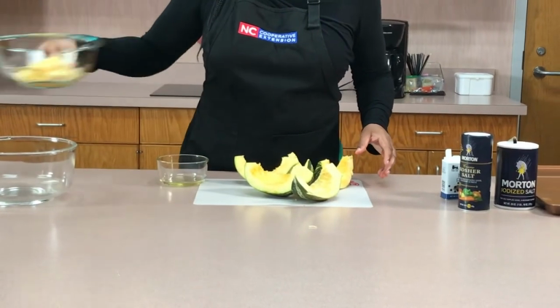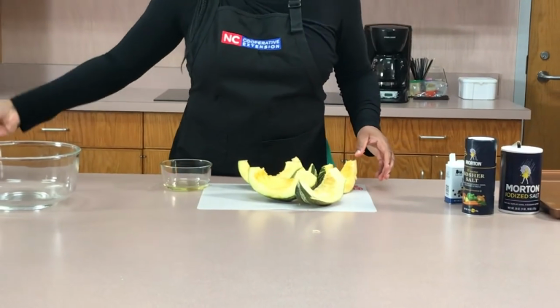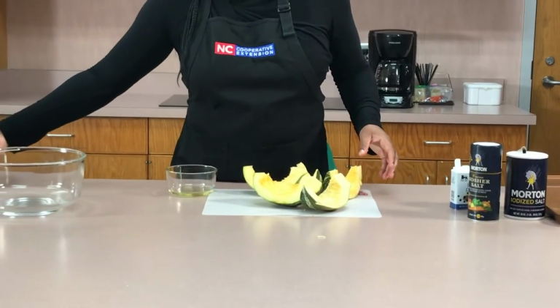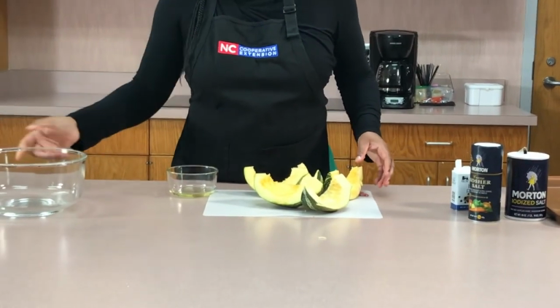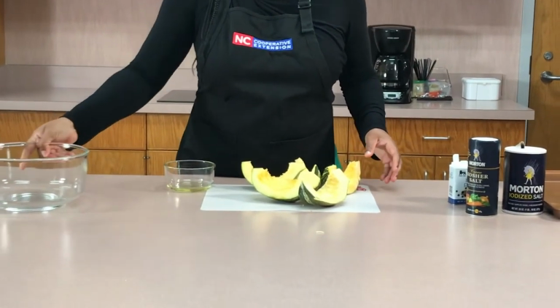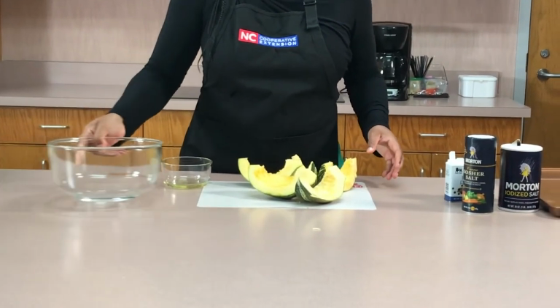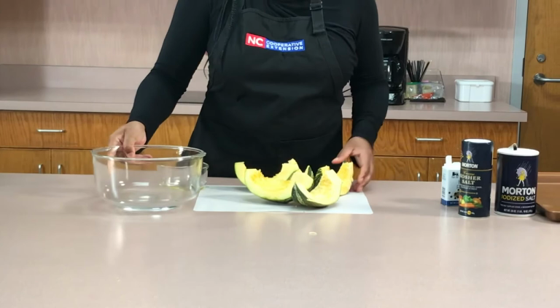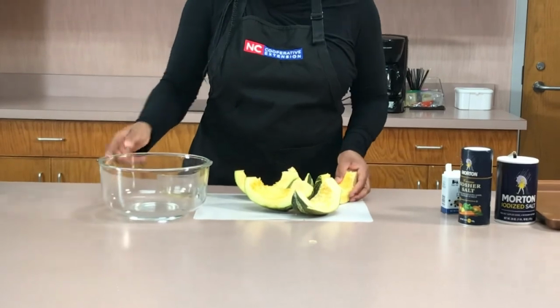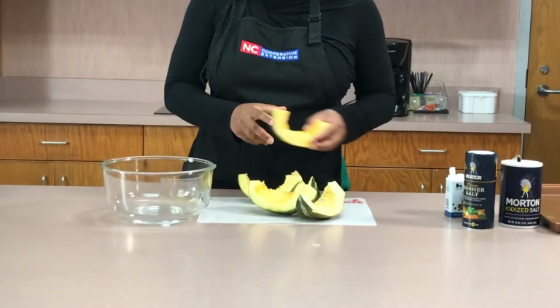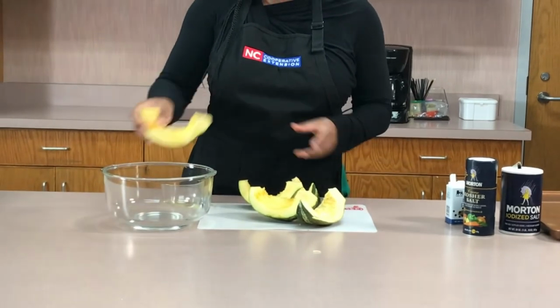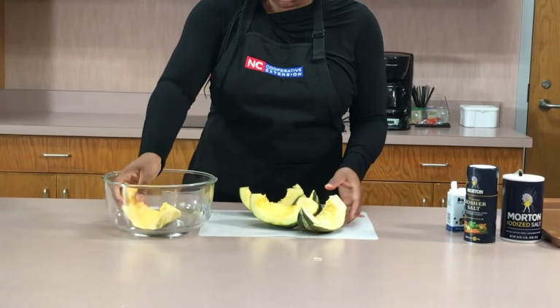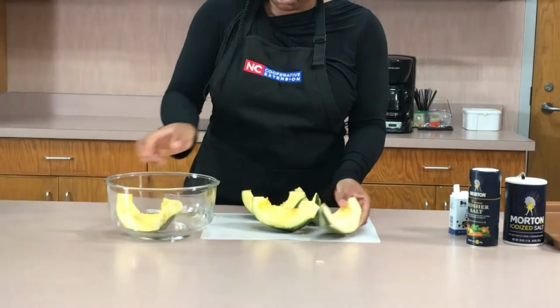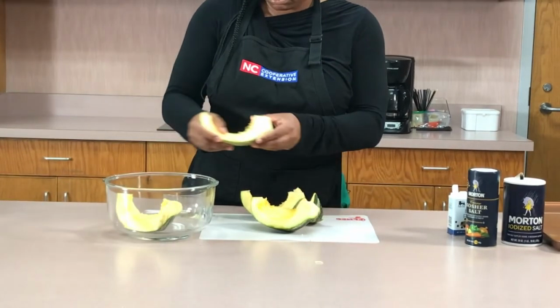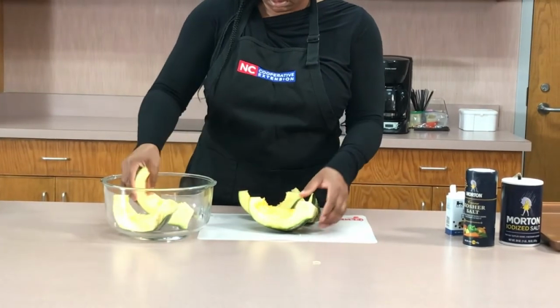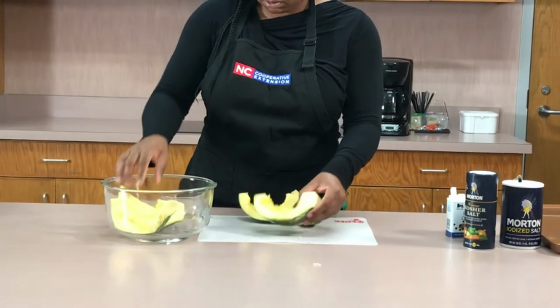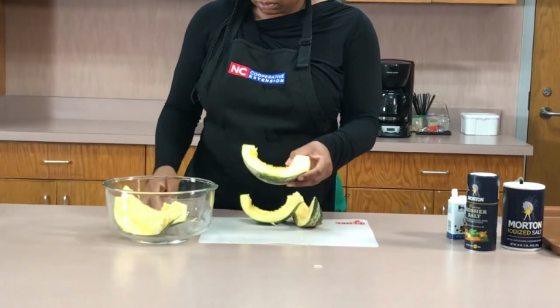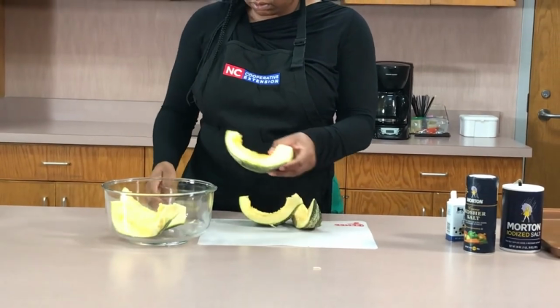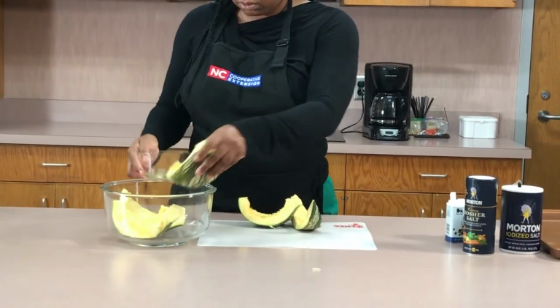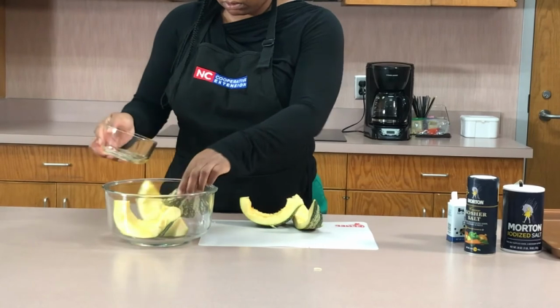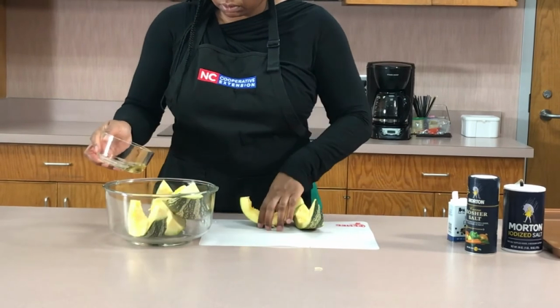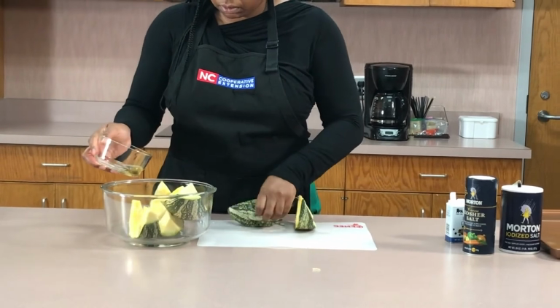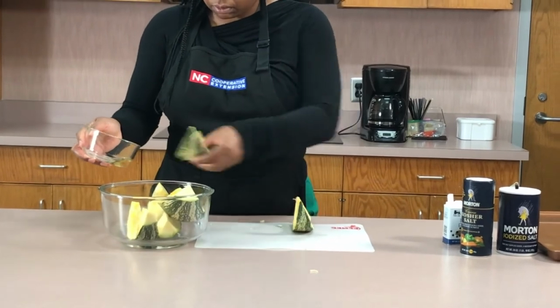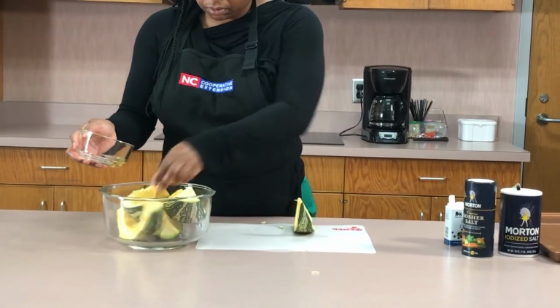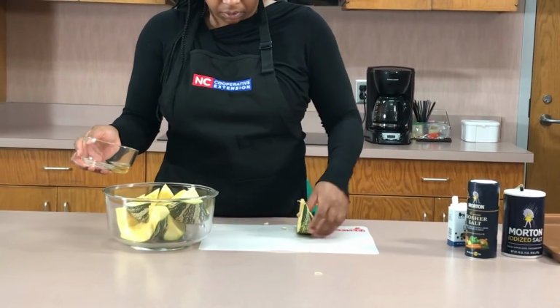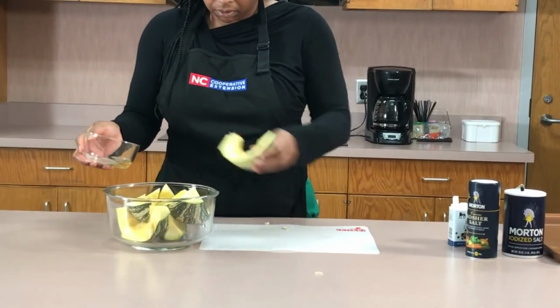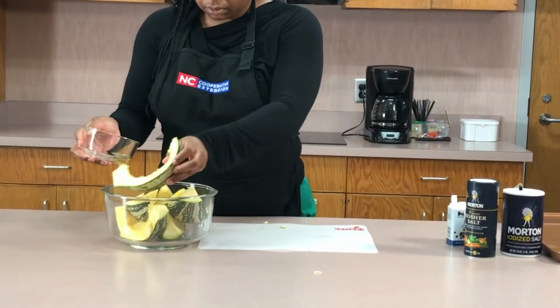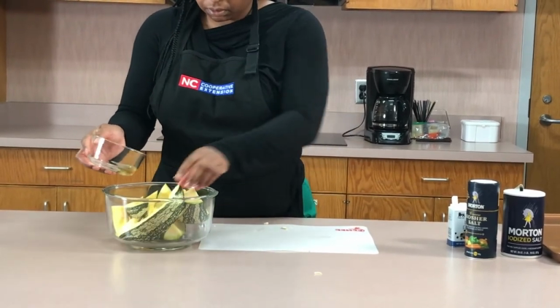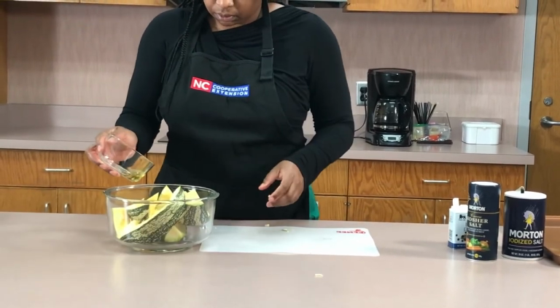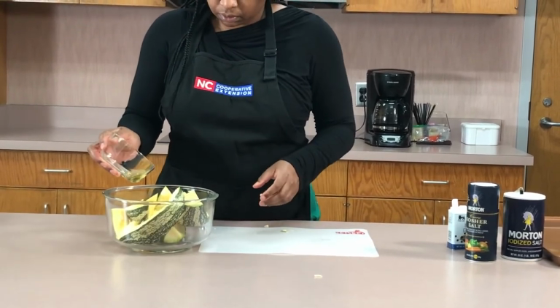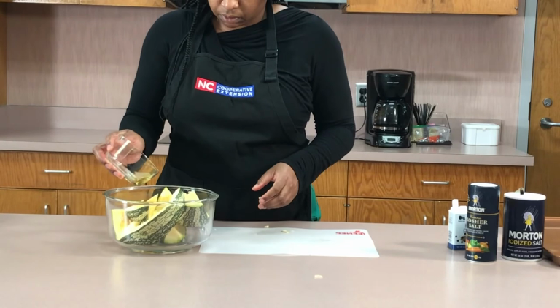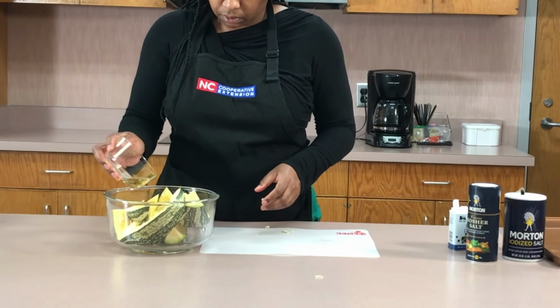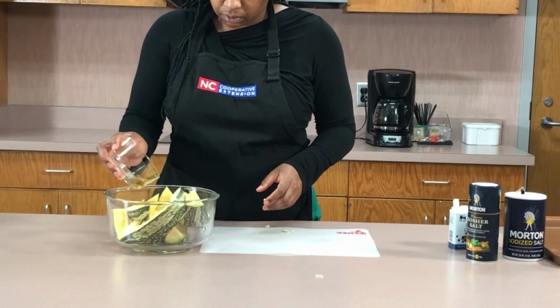After the seeds are out, we're going to drizzle each piece with olive oil. You want to lightly drizzle with olive oil once your squash is in a bowl.